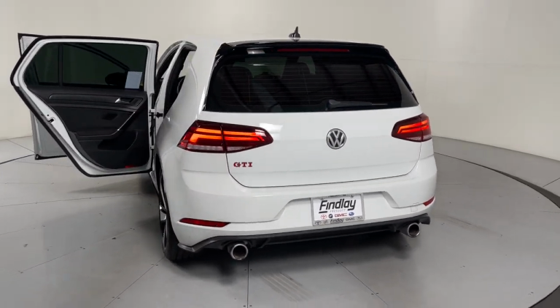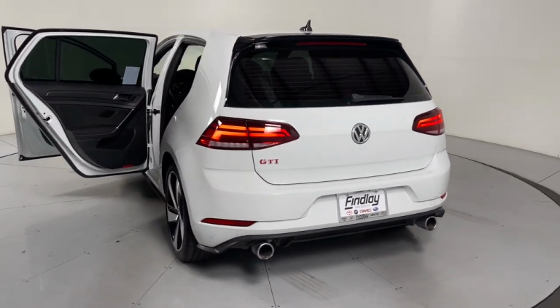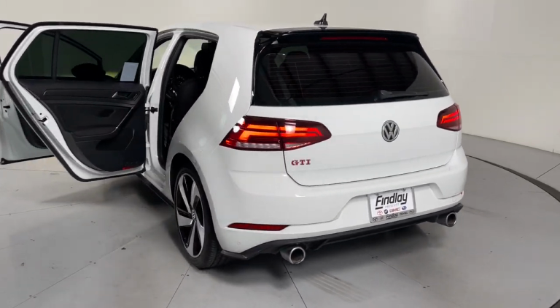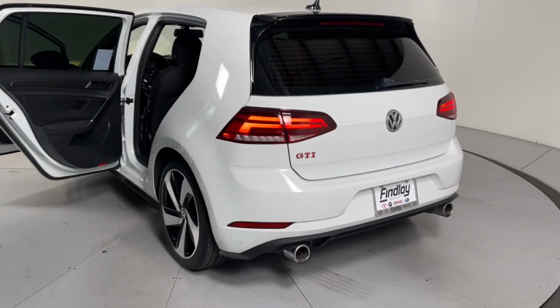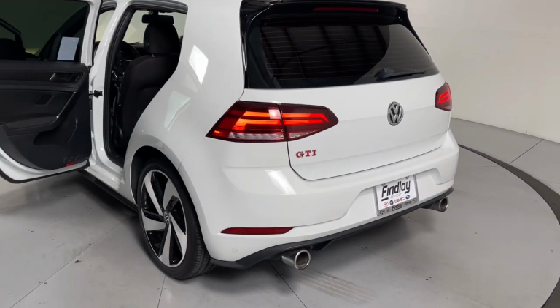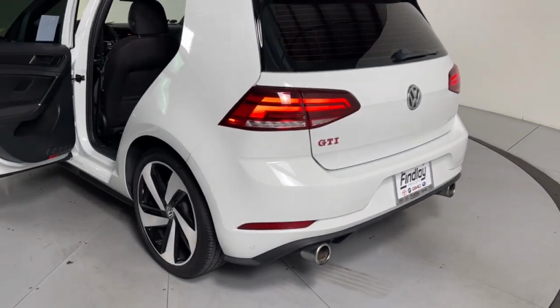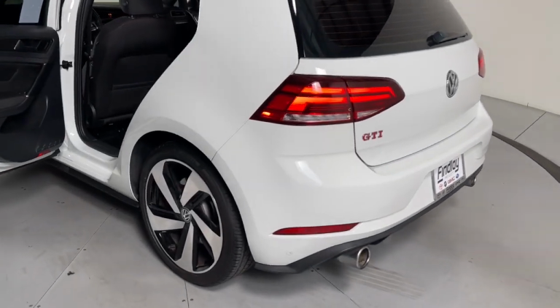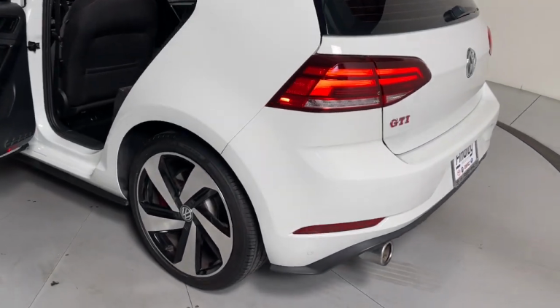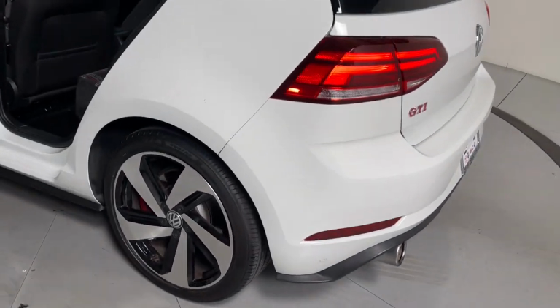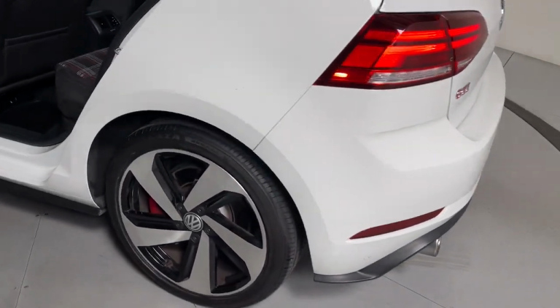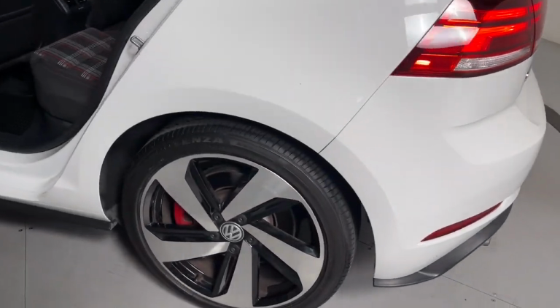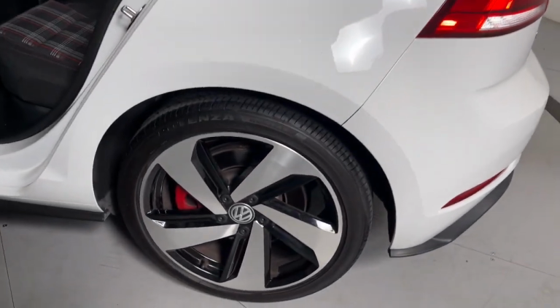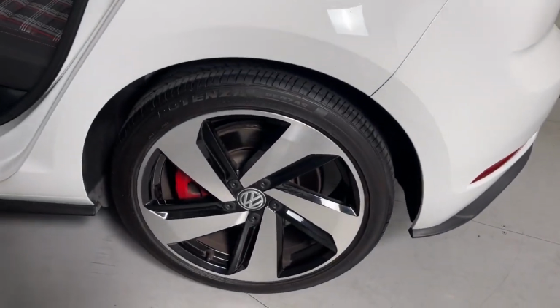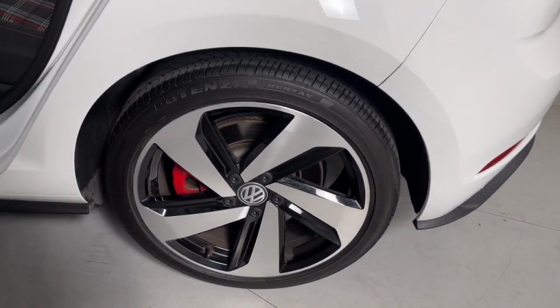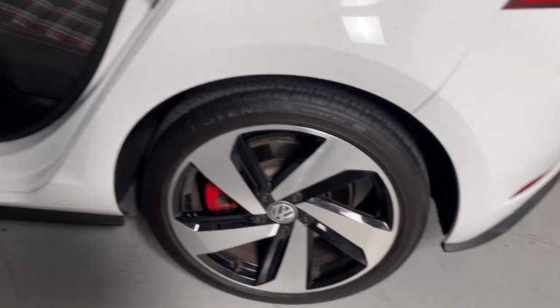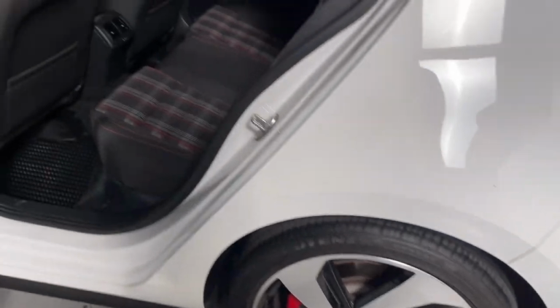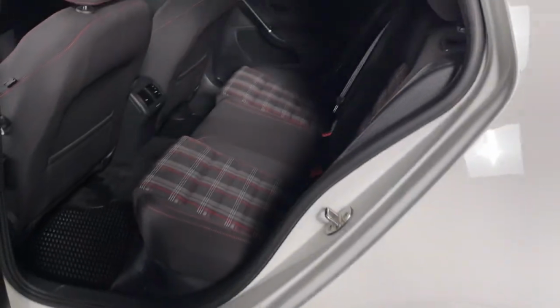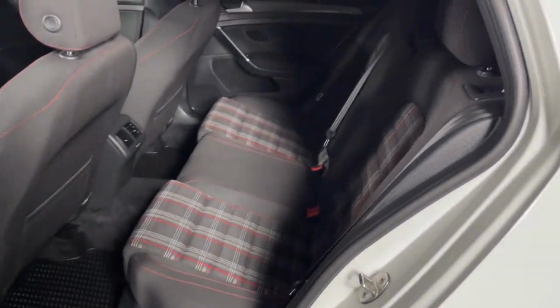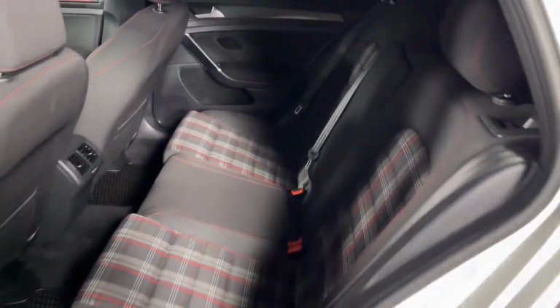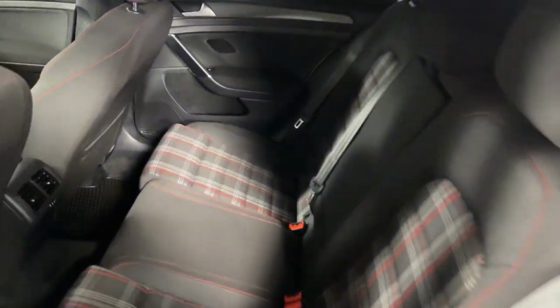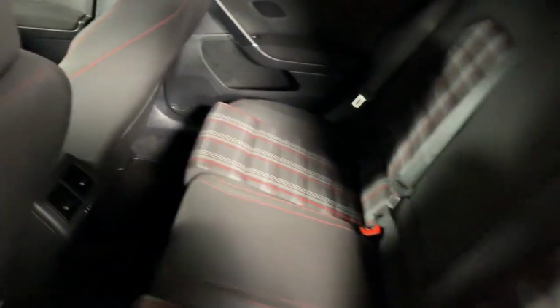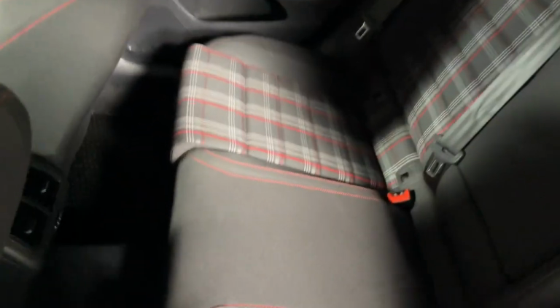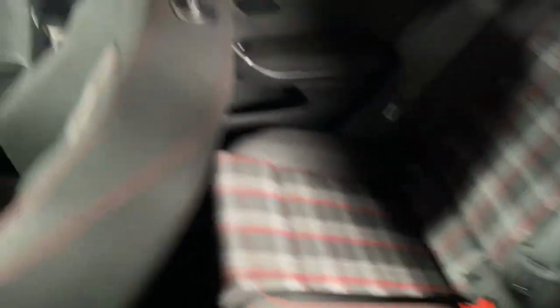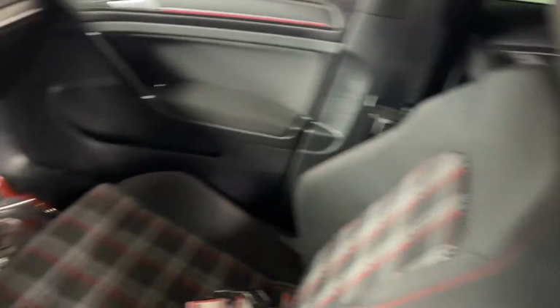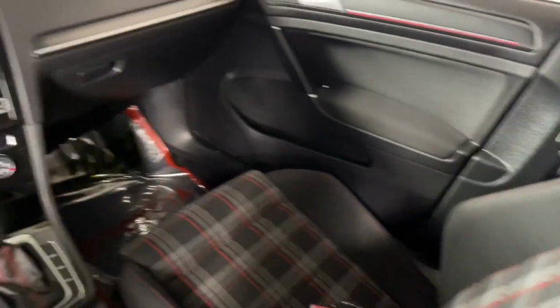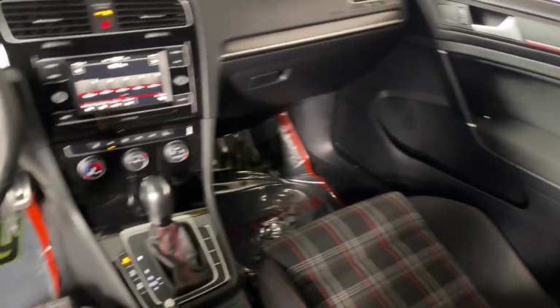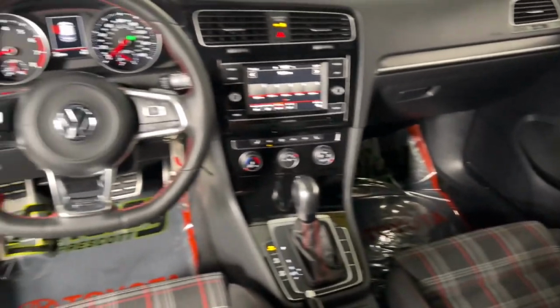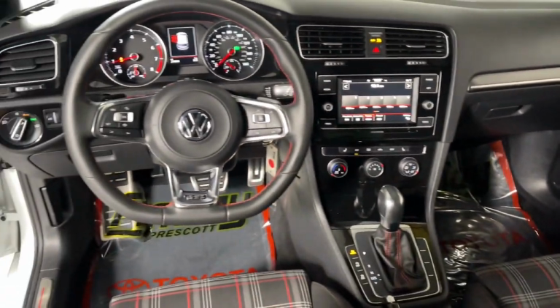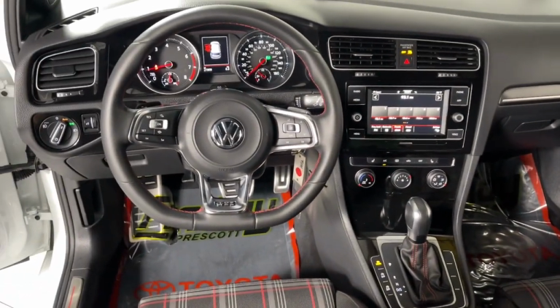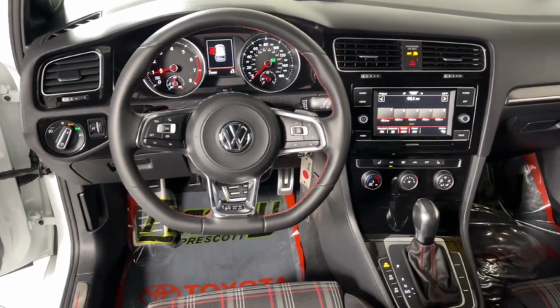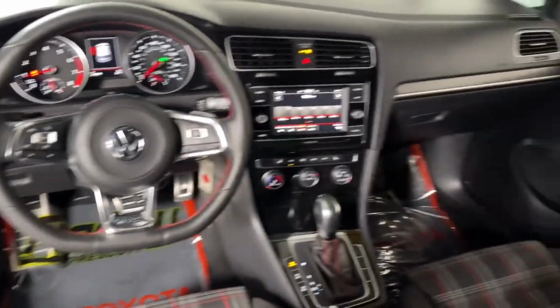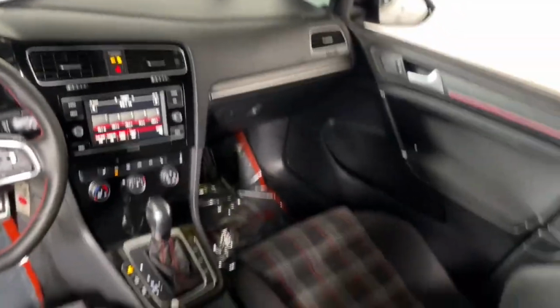Touchscreen infotainment system, pre-collision system, keyless entry, power passenger seat, heated mirrors, fog lamps, backup camera, steering wheel audio controls, electronic stability control, aluminum wheels.